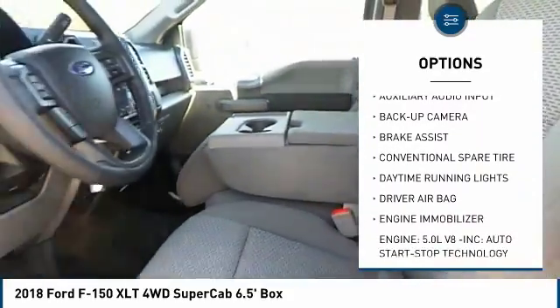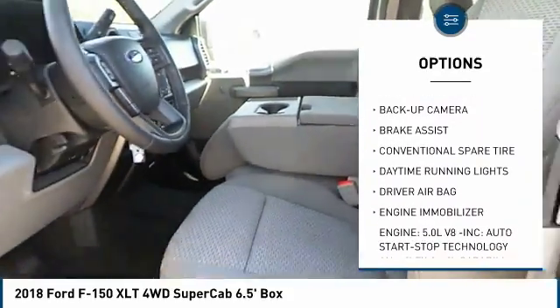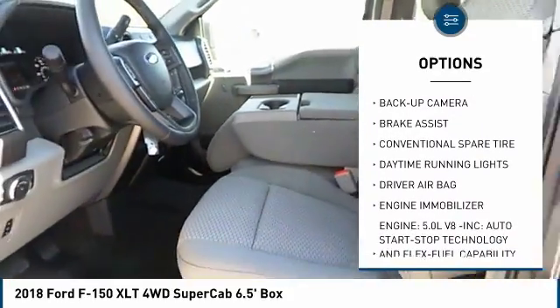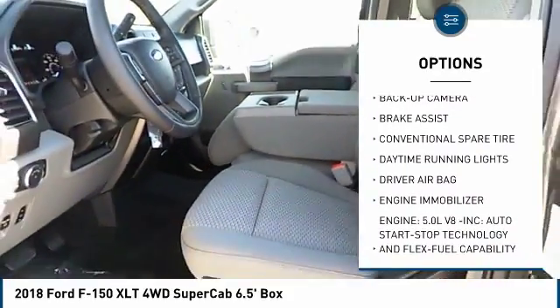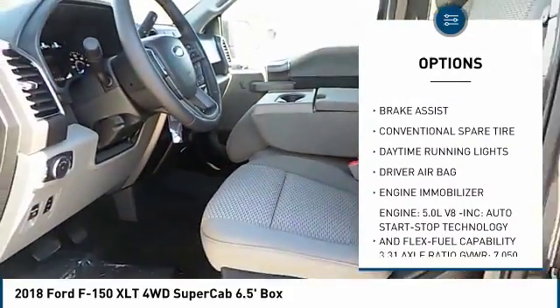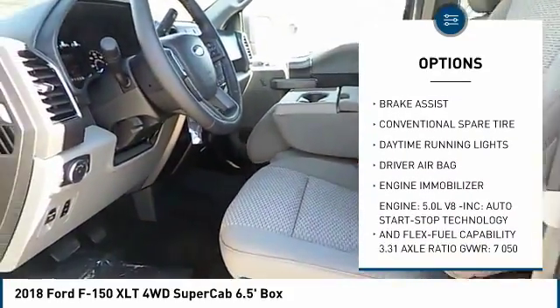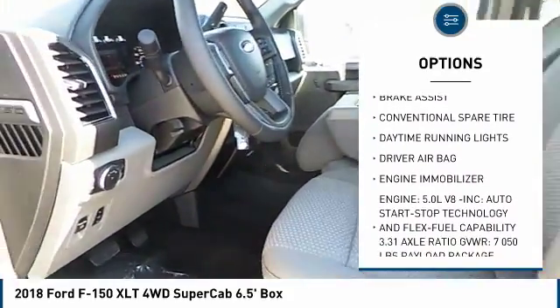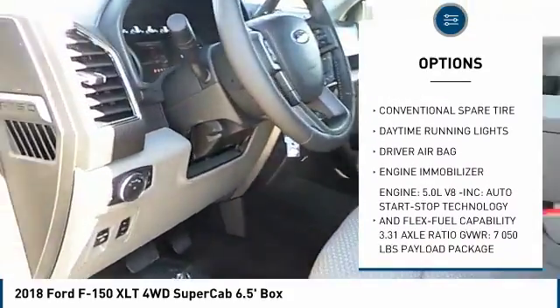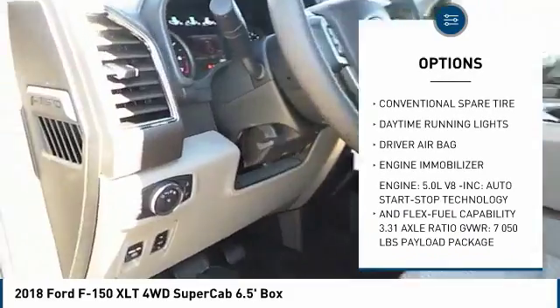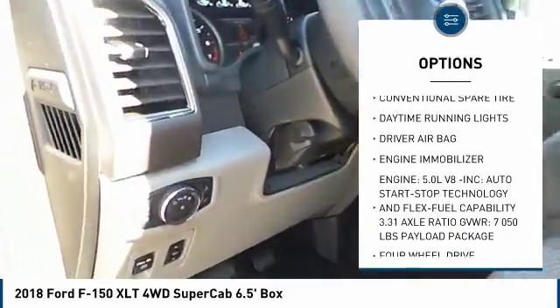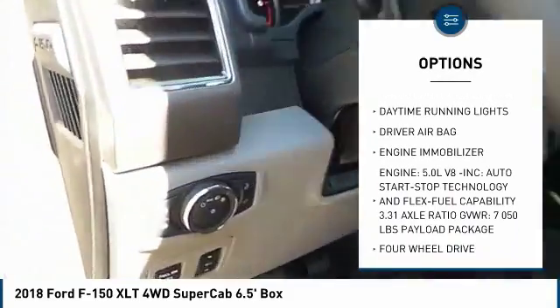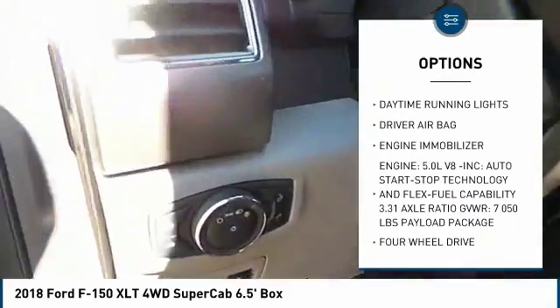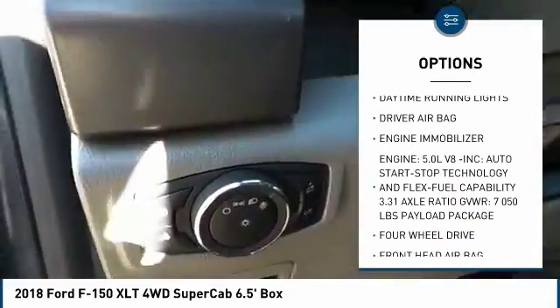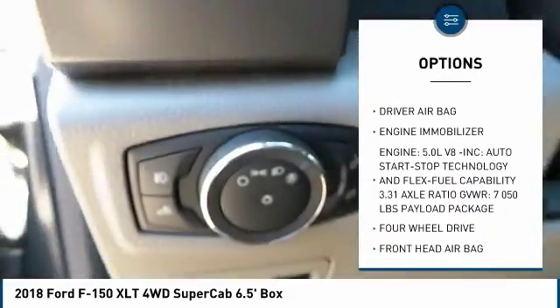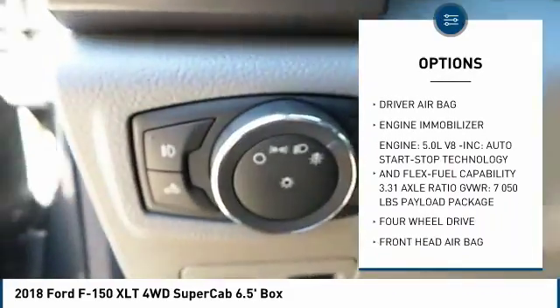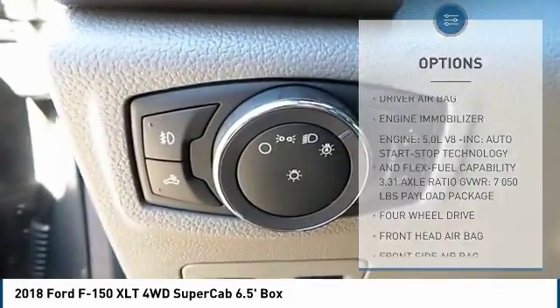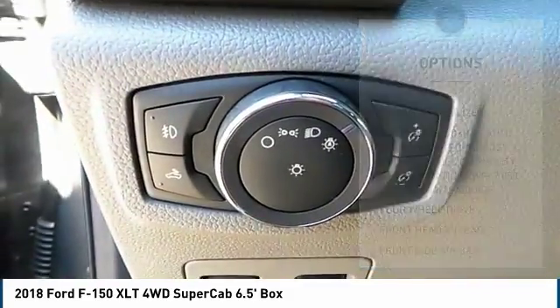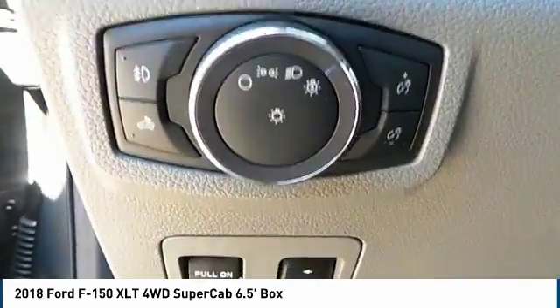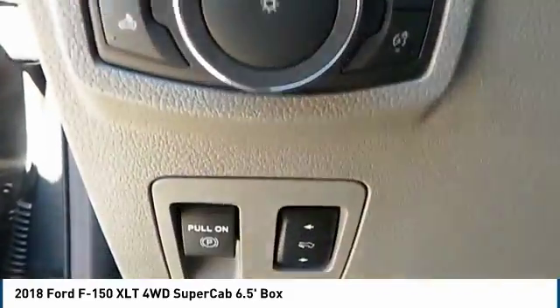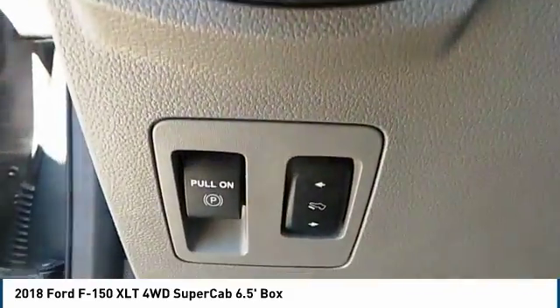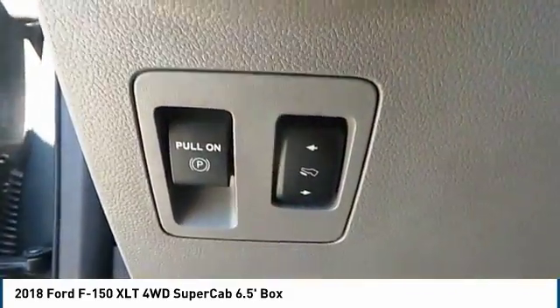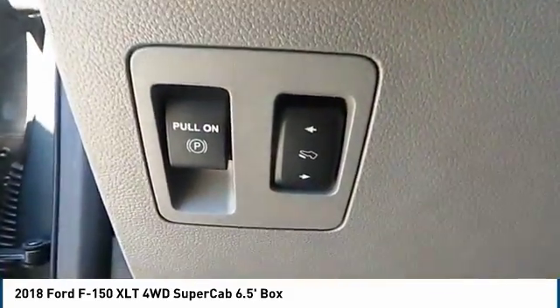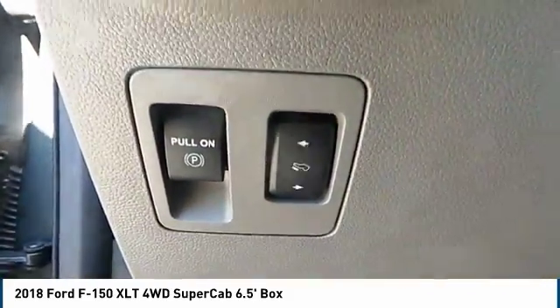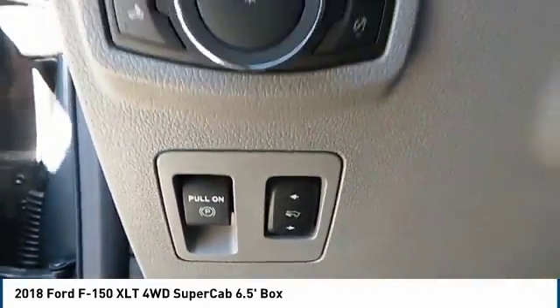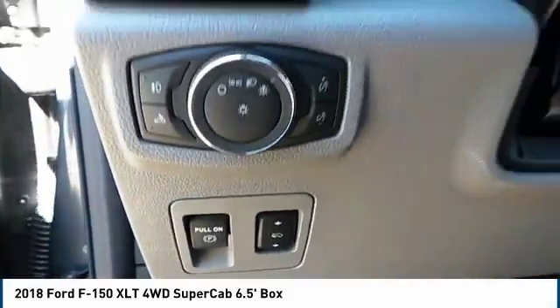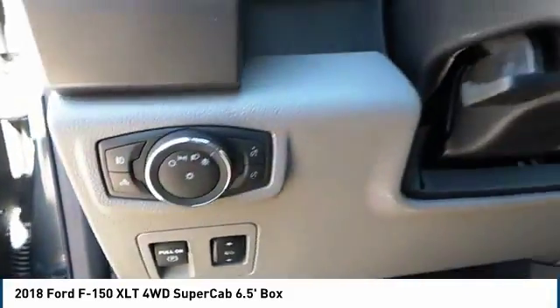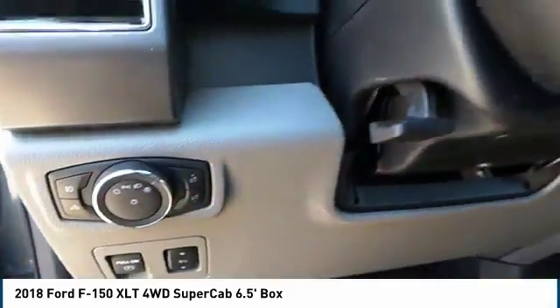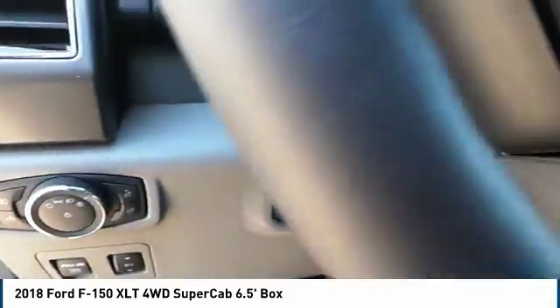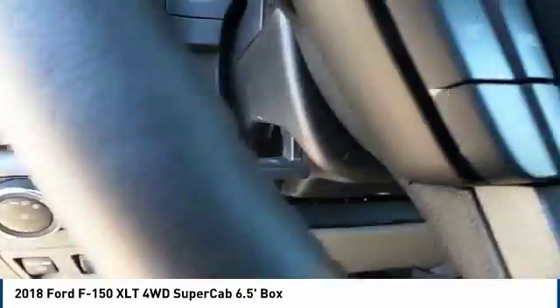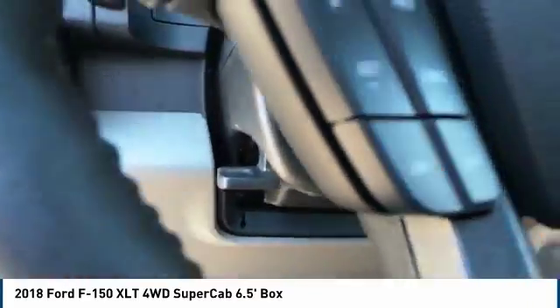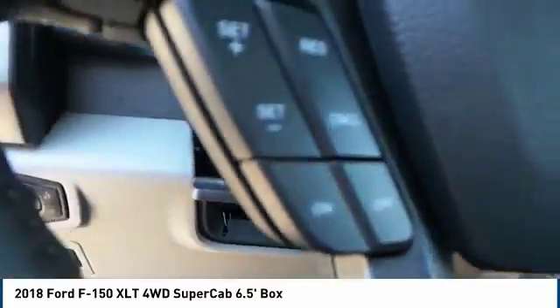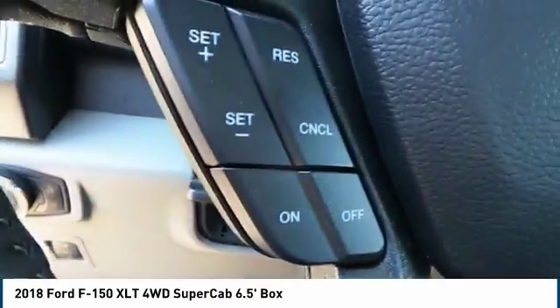Driver airbag, adjustable steering wheel, power steering, four-wheel disc brakes, four-wheel drive, AM-FM stereo radio.